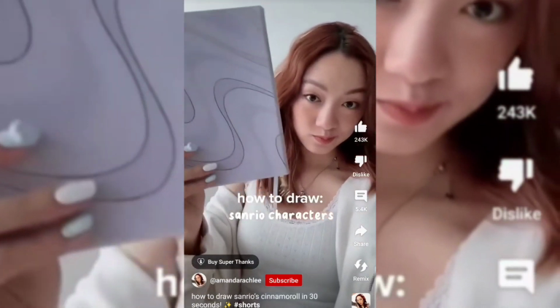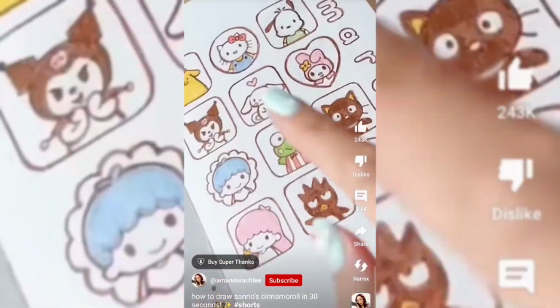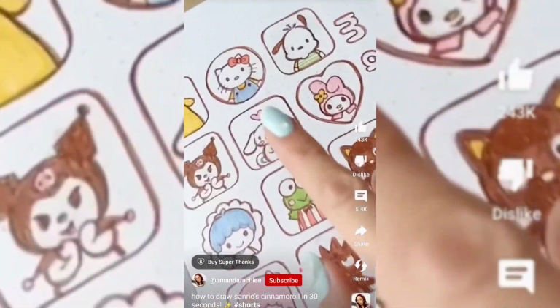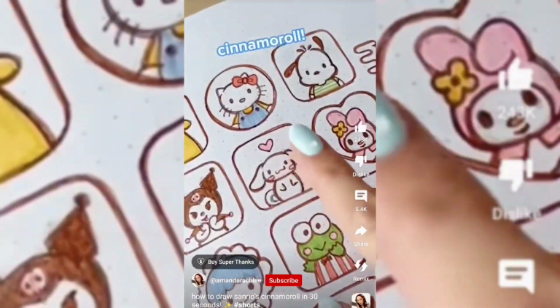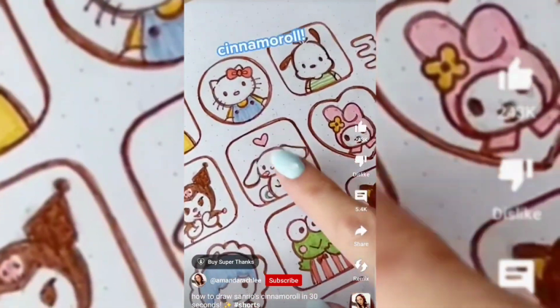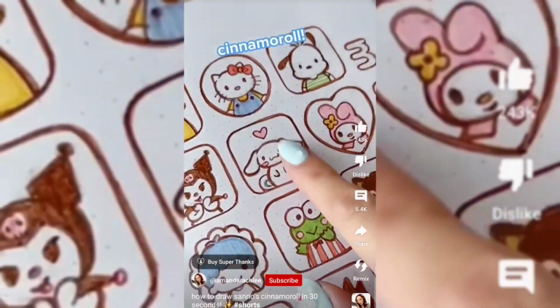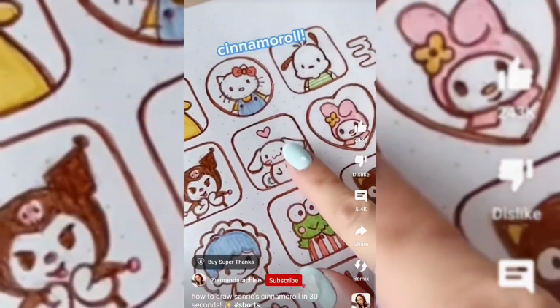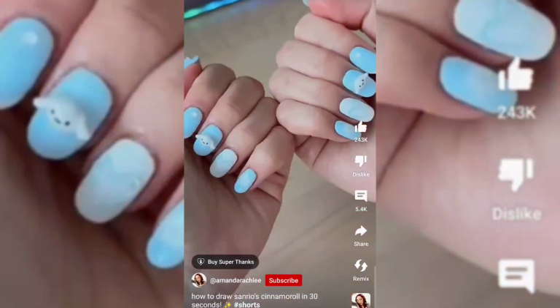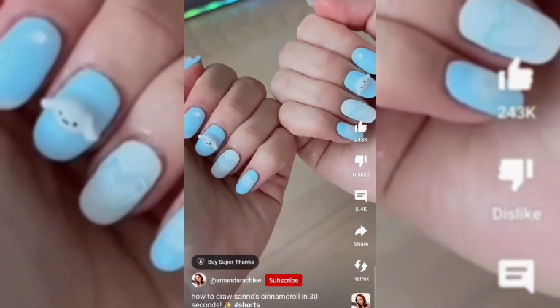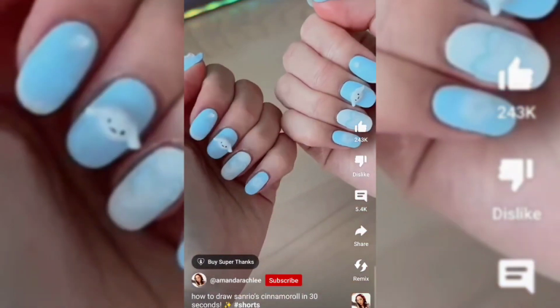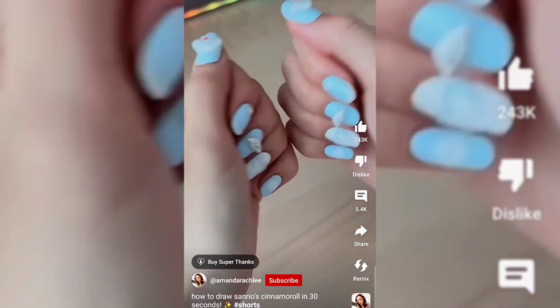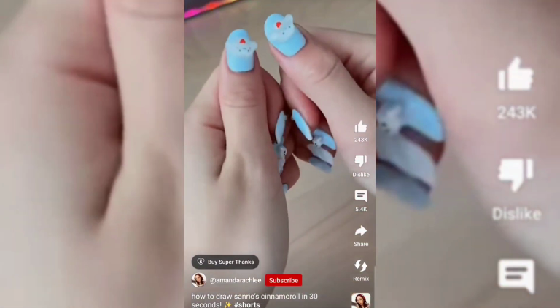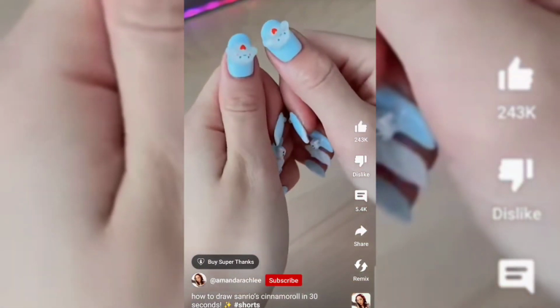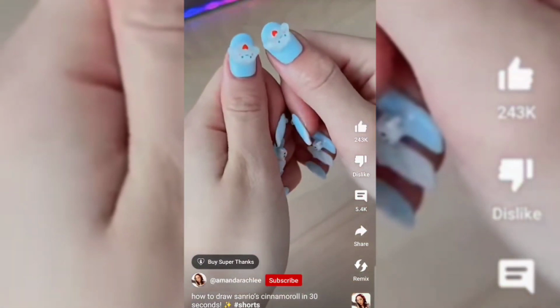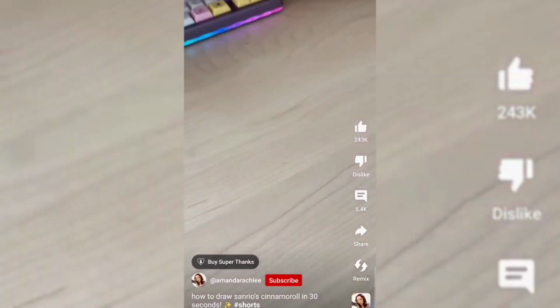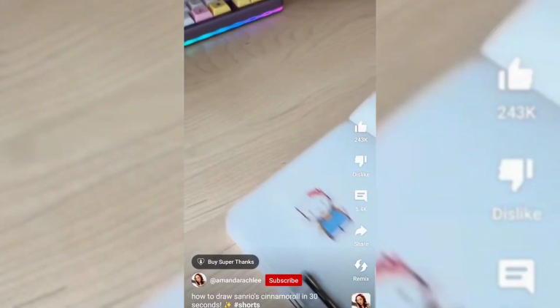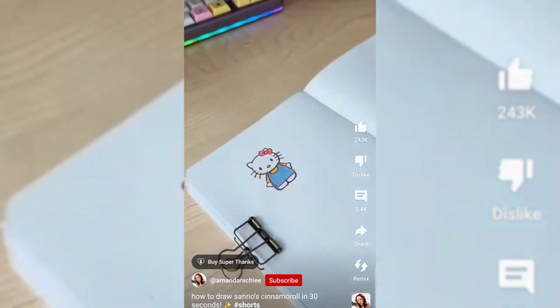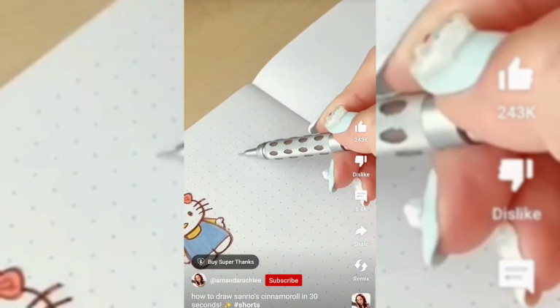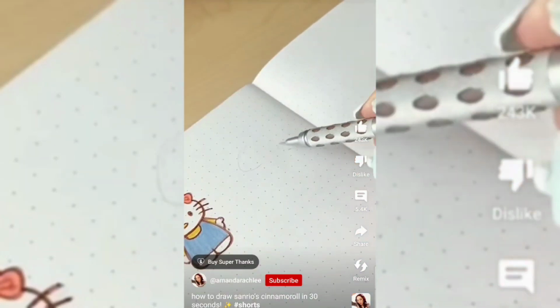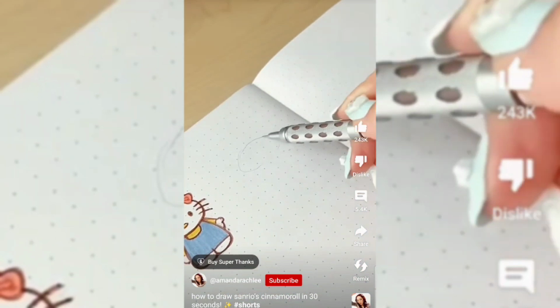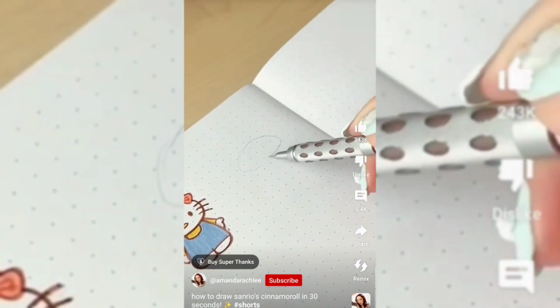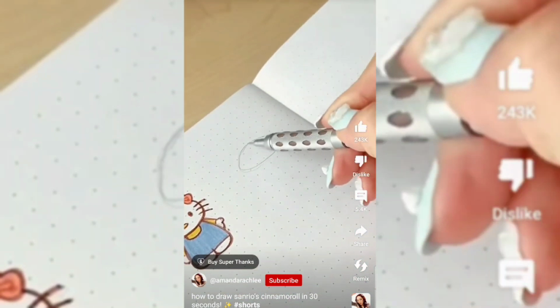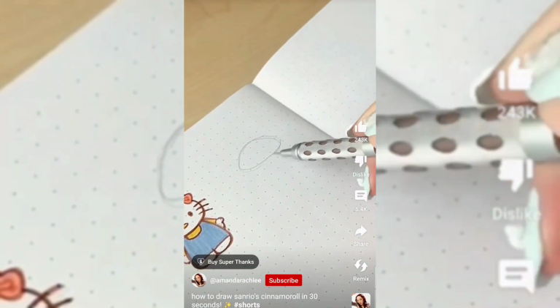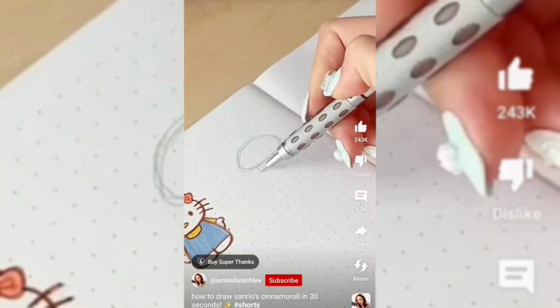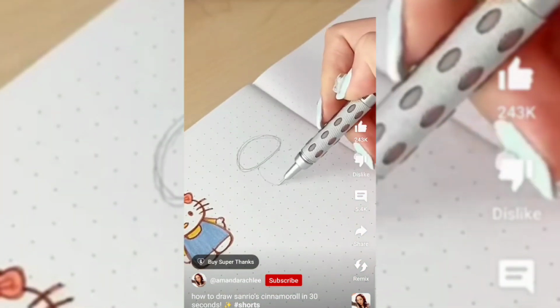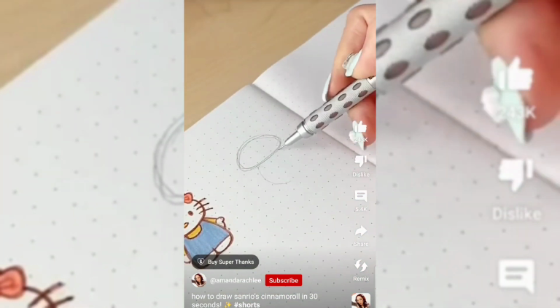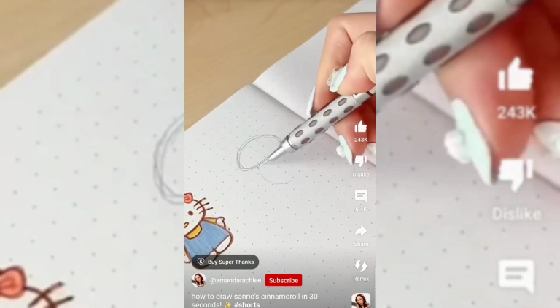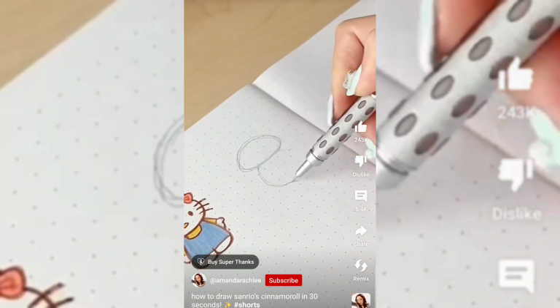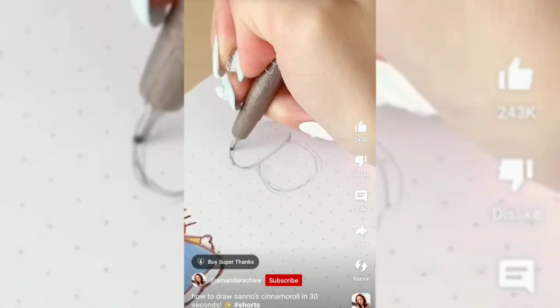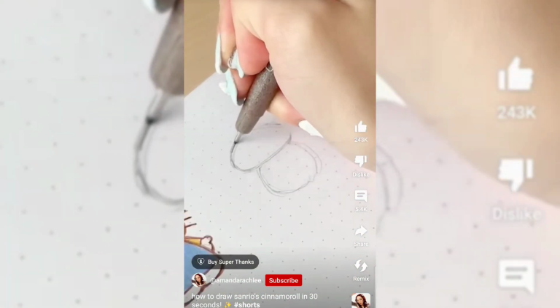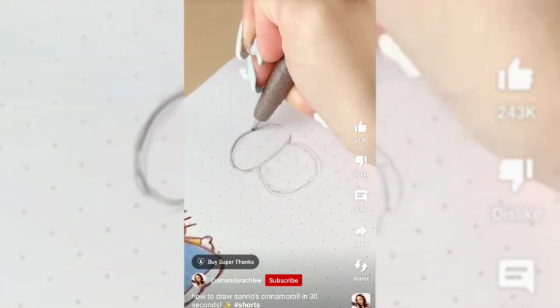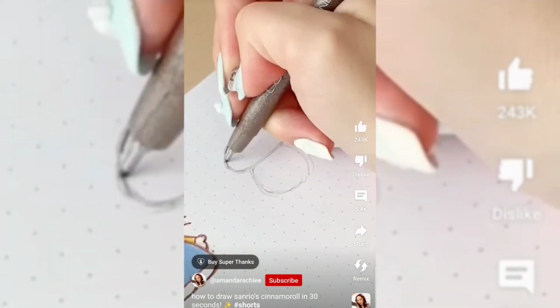Here's how to draw Cinnamoroll, one of my favorite Sanrio characters as seen by my nails. First, sketch this oval shape that's almost like a loaf of bread — that's the best way I can describe it.